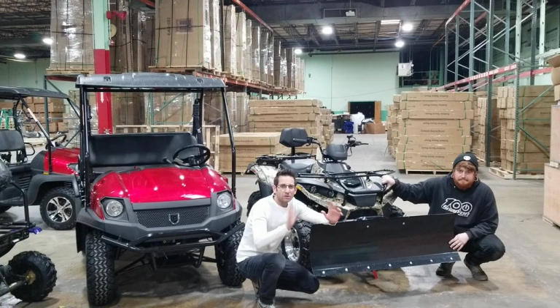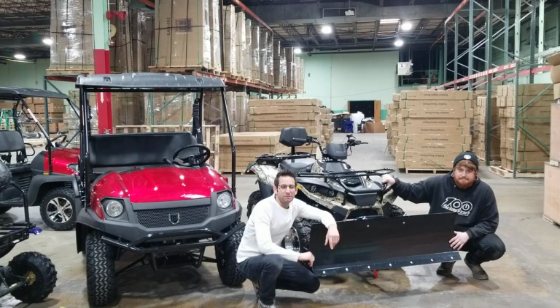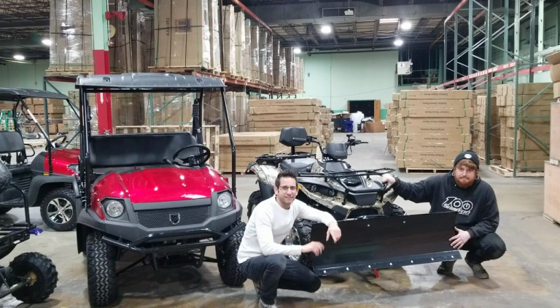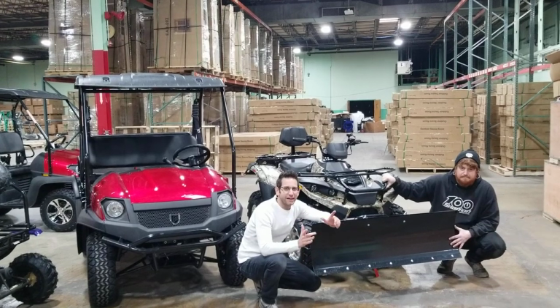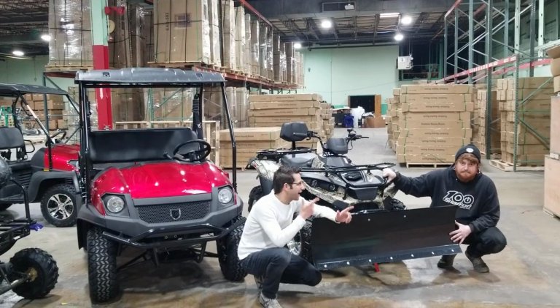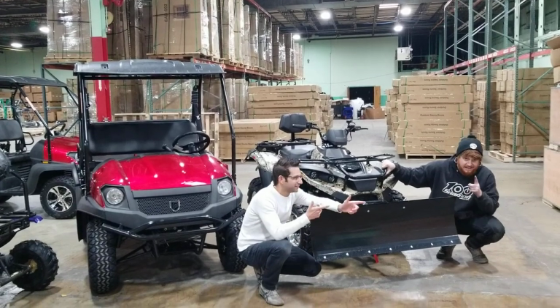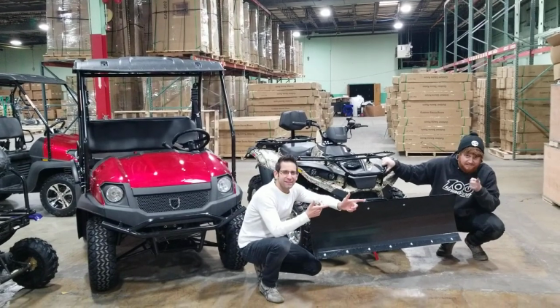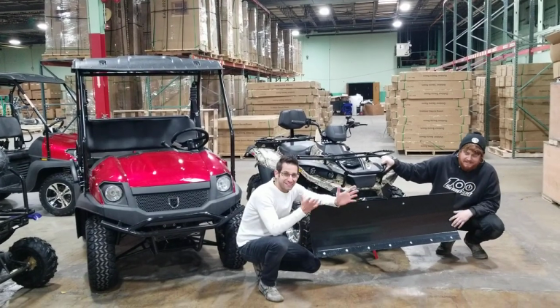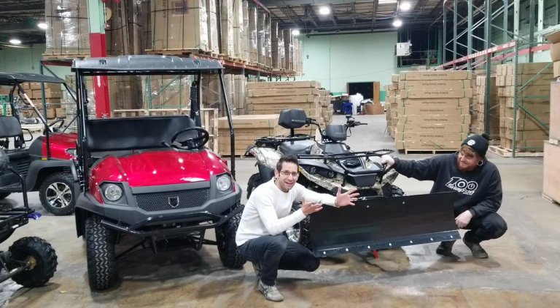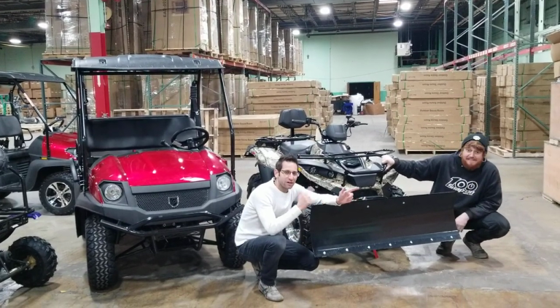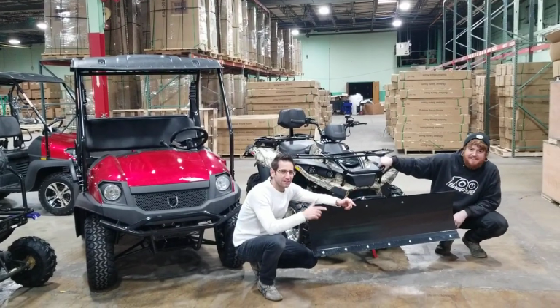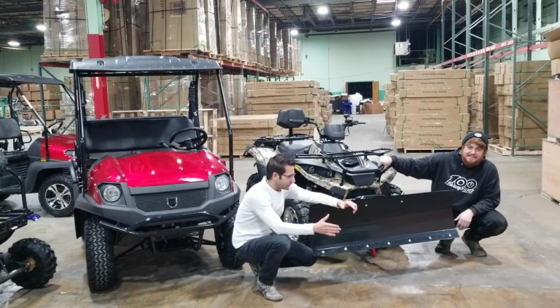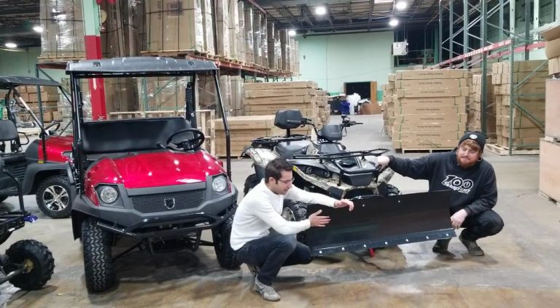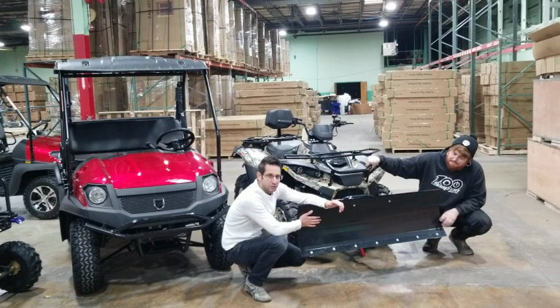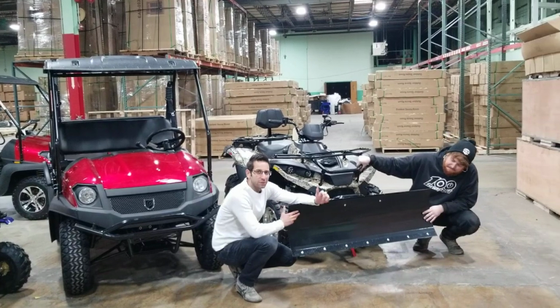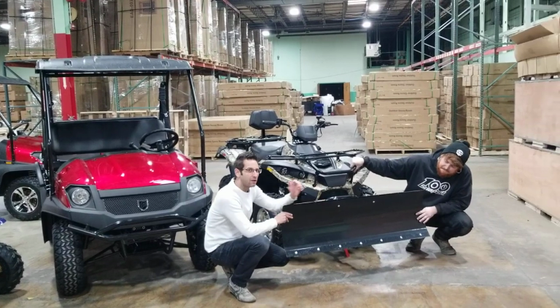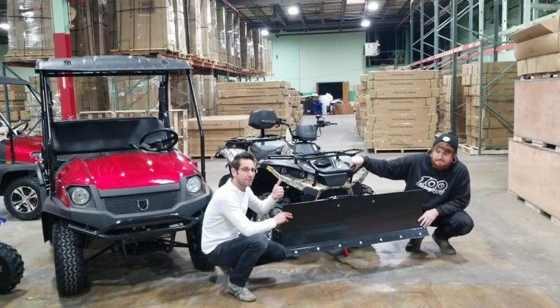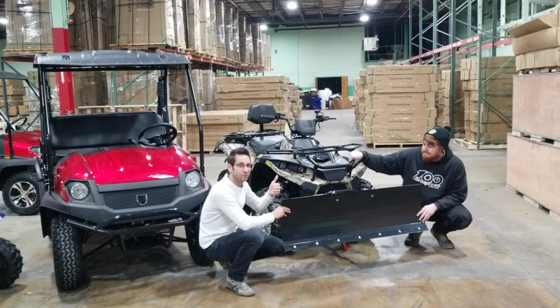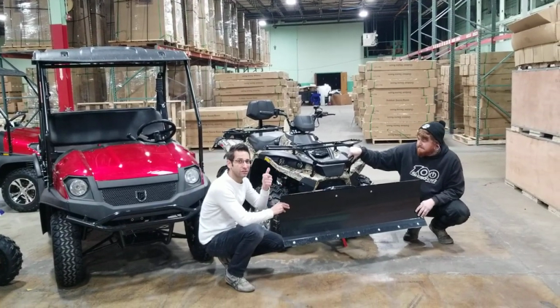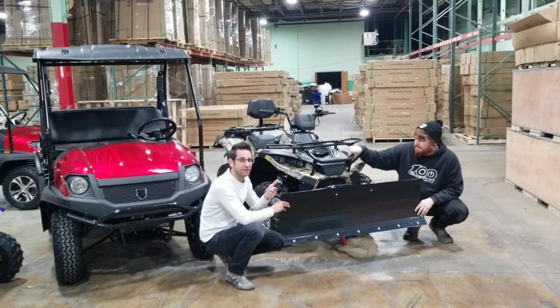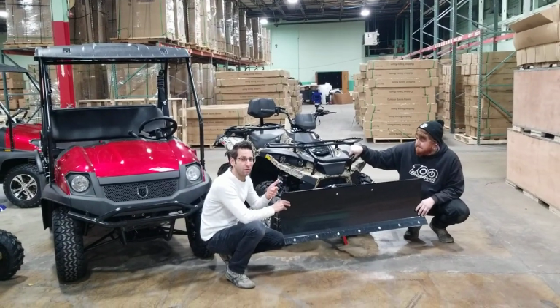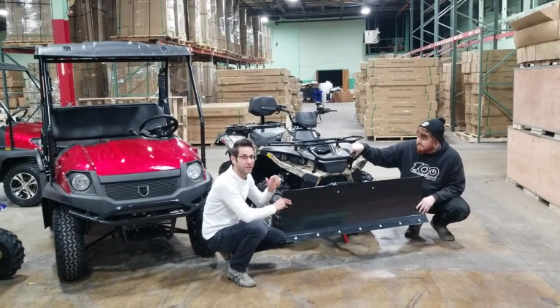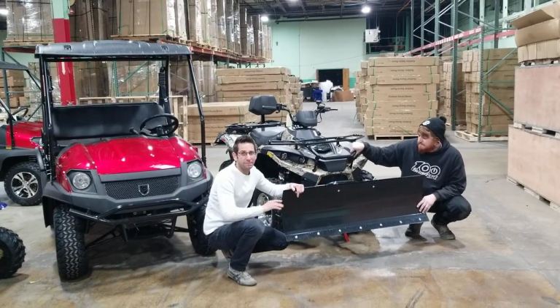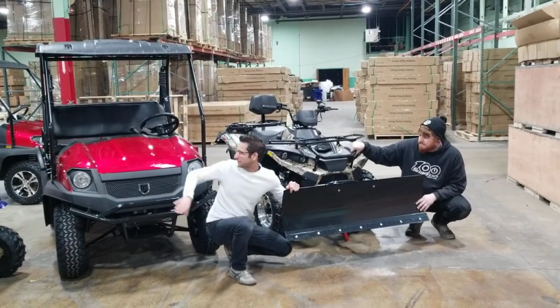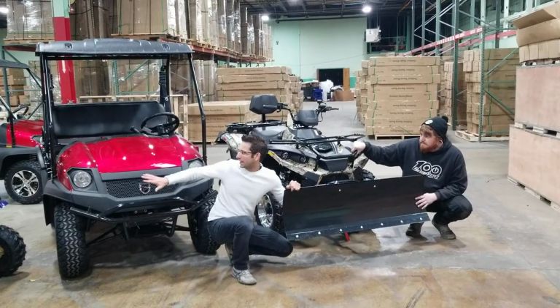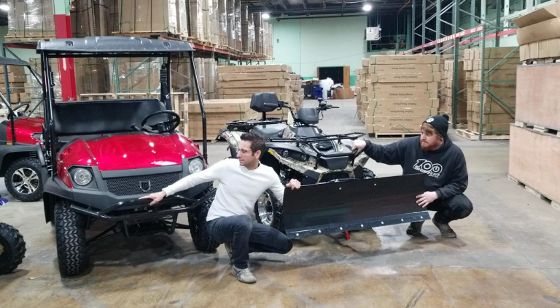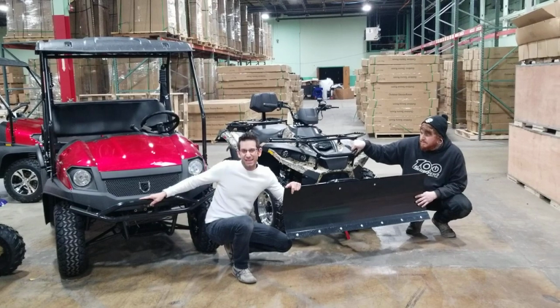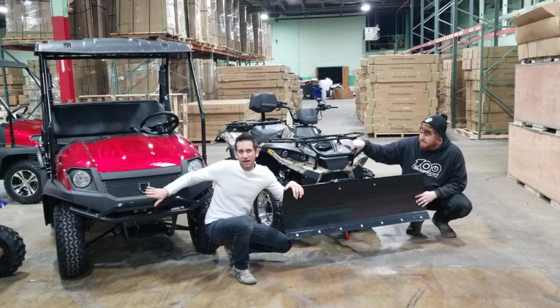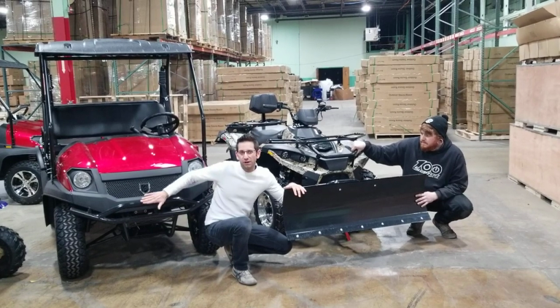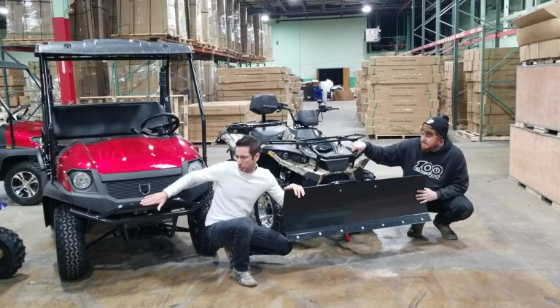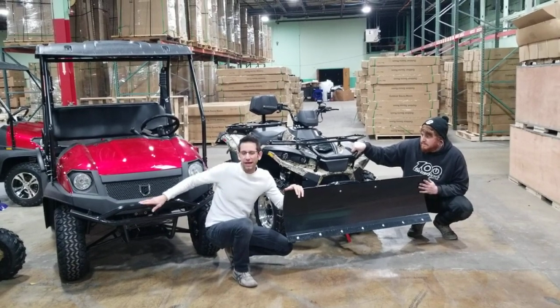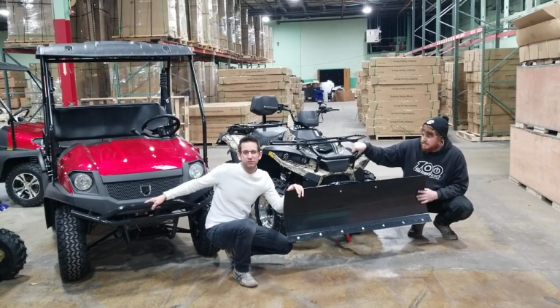What's up everybody? It's Gary here and Dave. Today we're going to go ahead and show you guys how to install your plow on your MSA 300, MSA 400, and basically give you an idea of how to install it on your UTV.